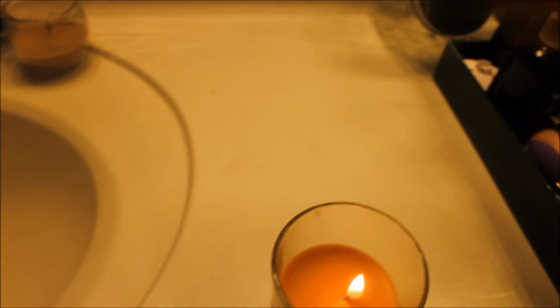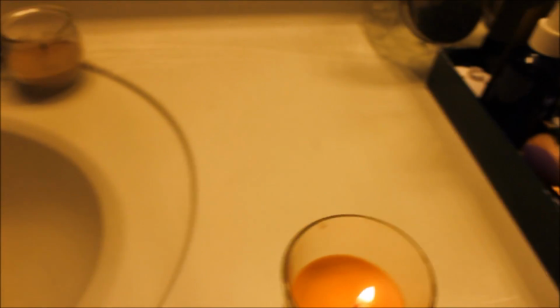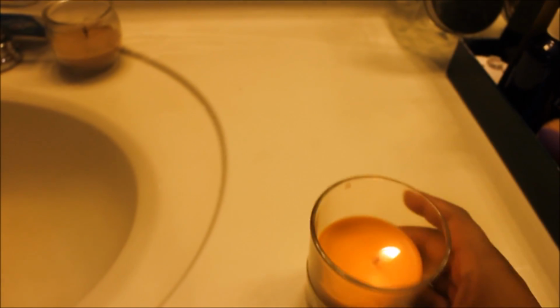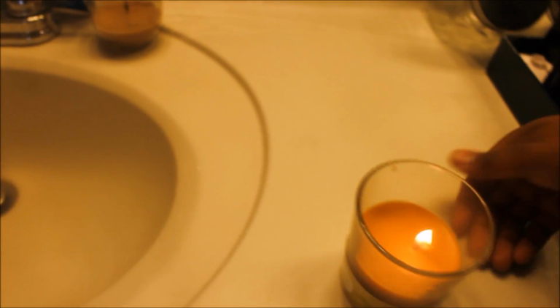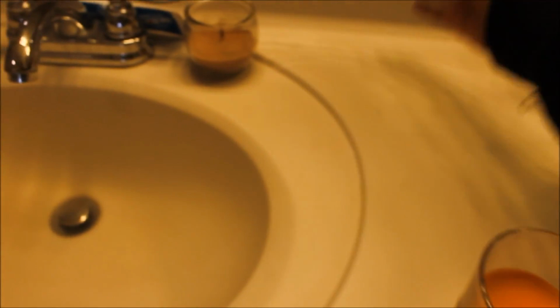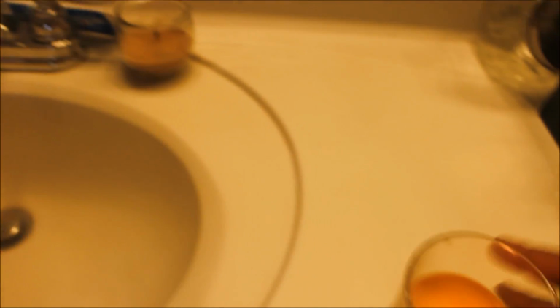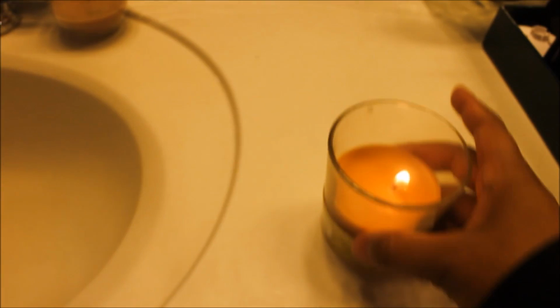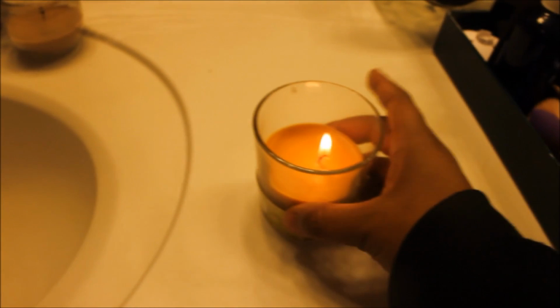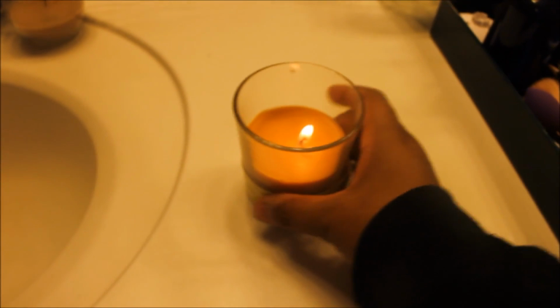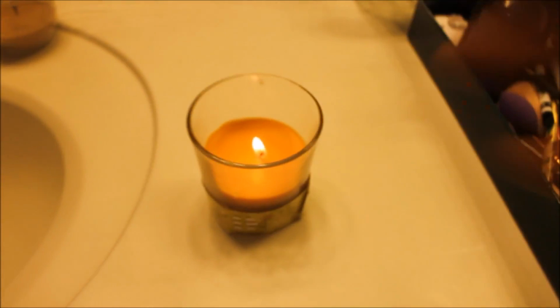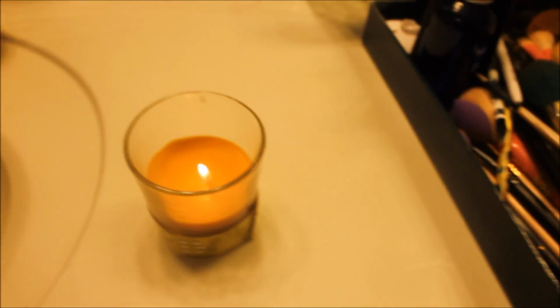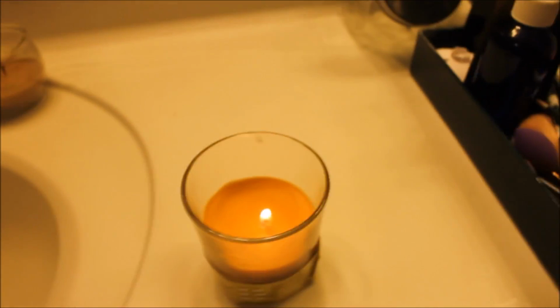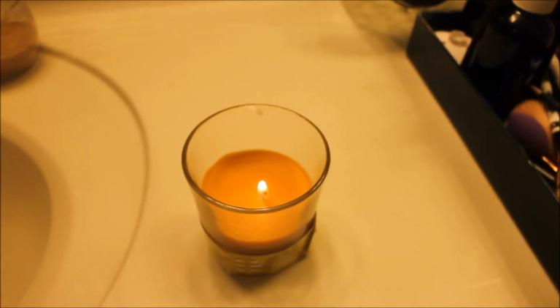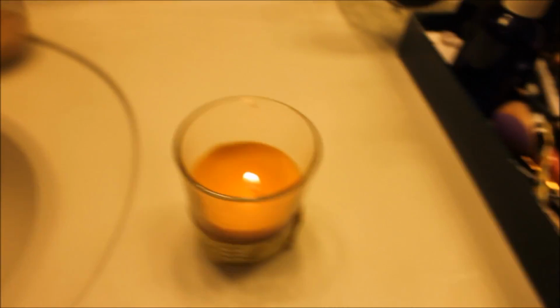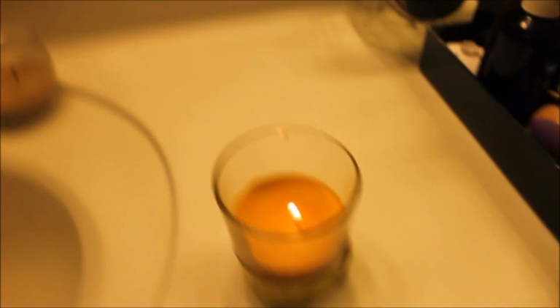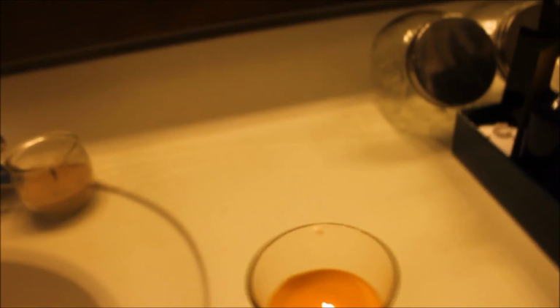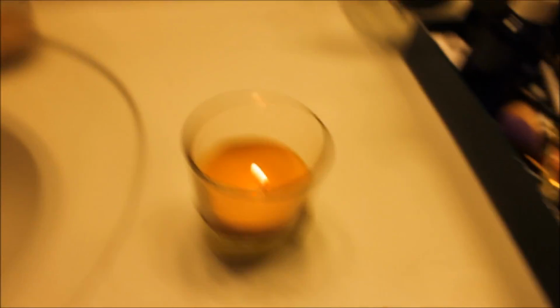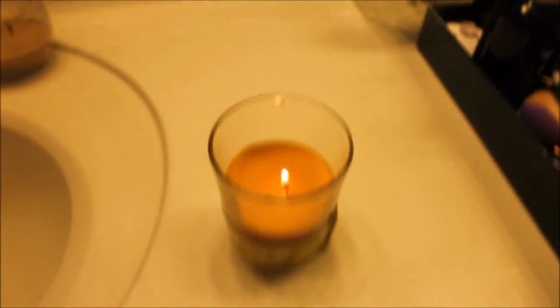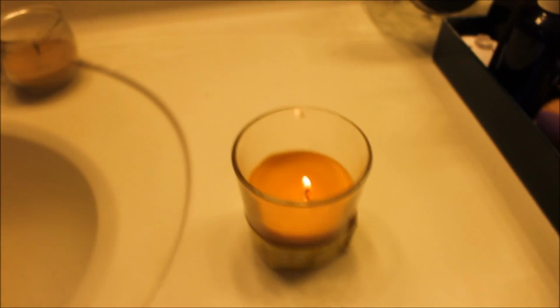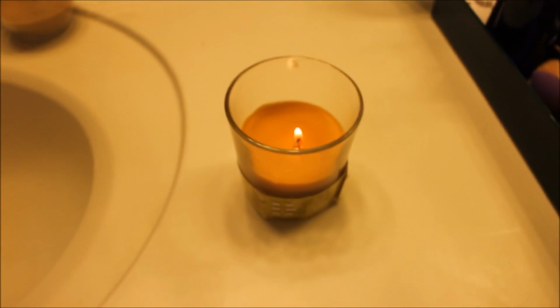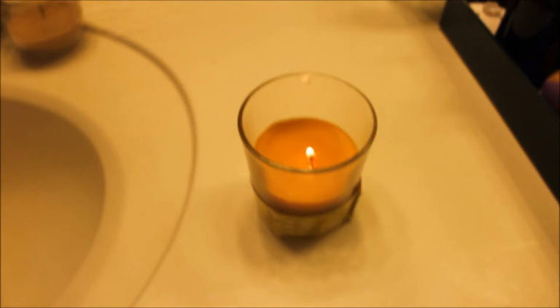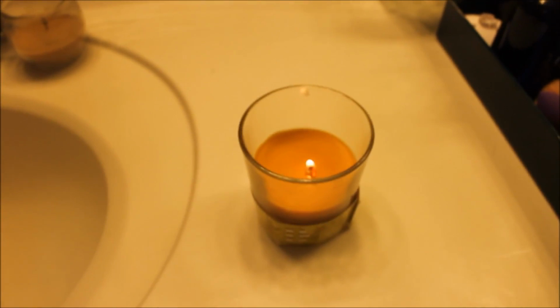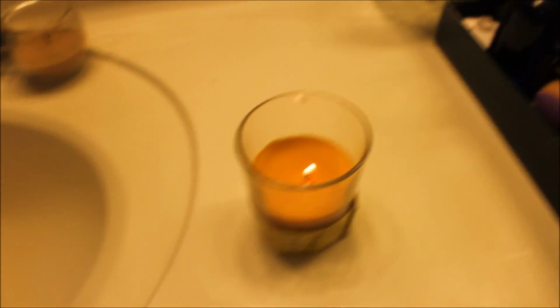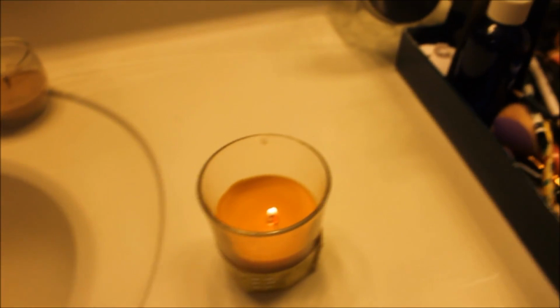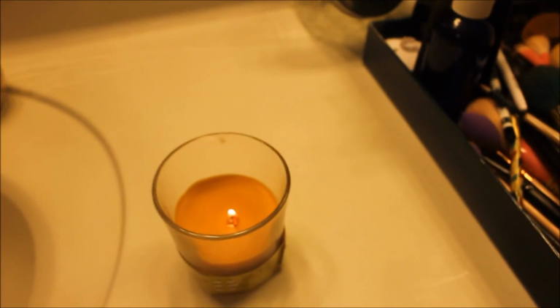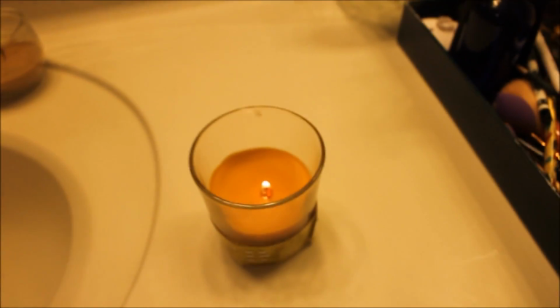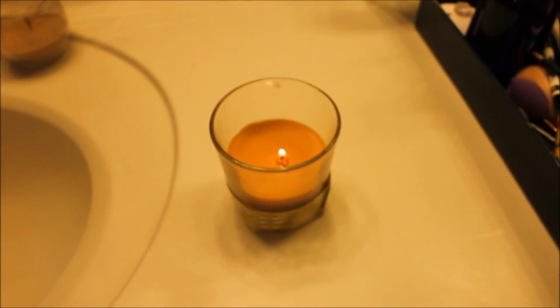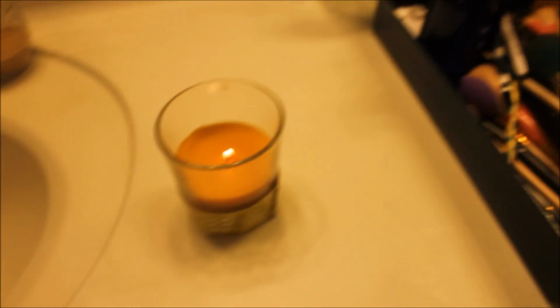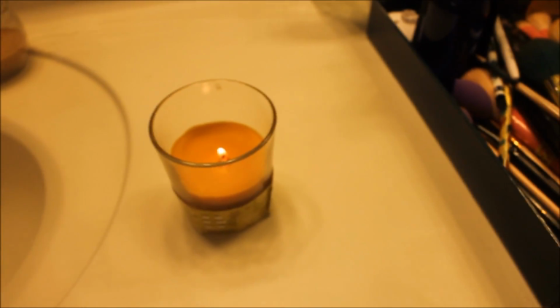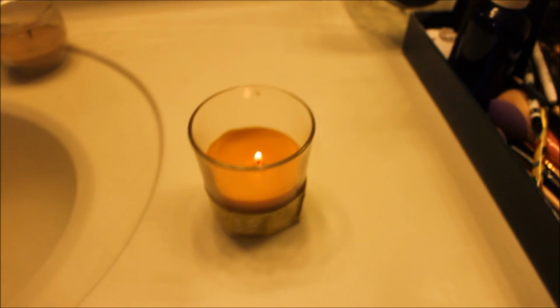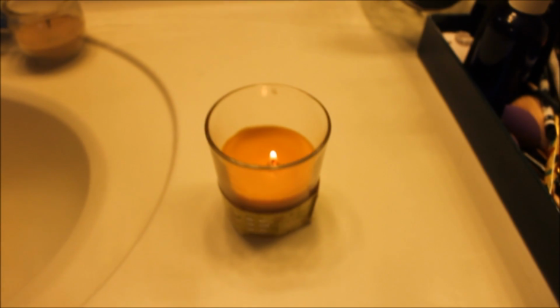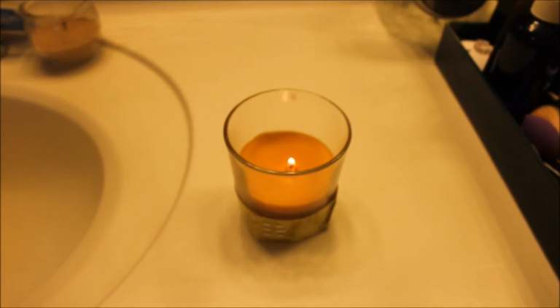I'm going to move the lid out of the way and put it in the center of the sink. Whenever I do my candle reviews I always do it in my bathroom — my bathroom is small — so yeah, we're just going to close the door and leave it going for about an hour.